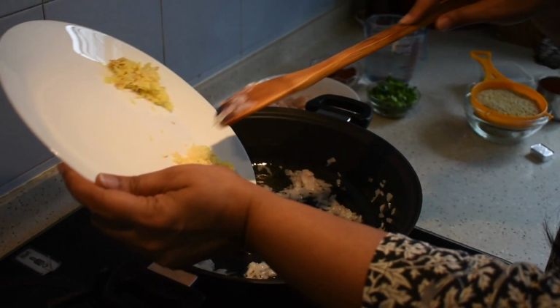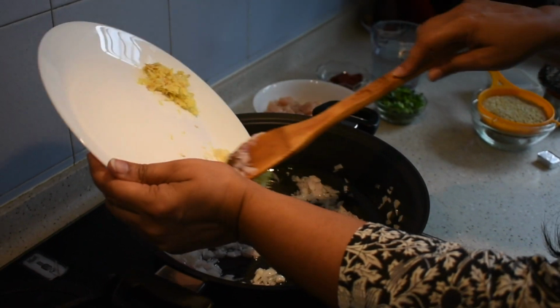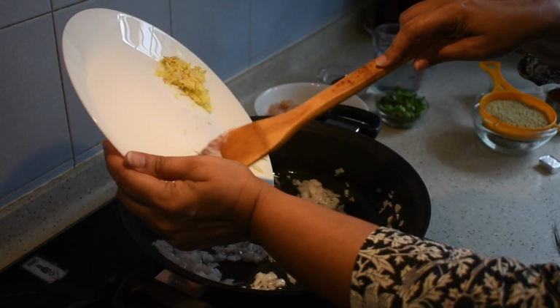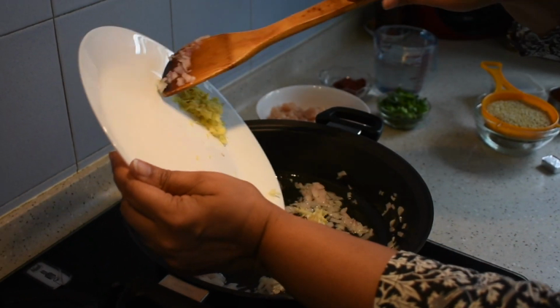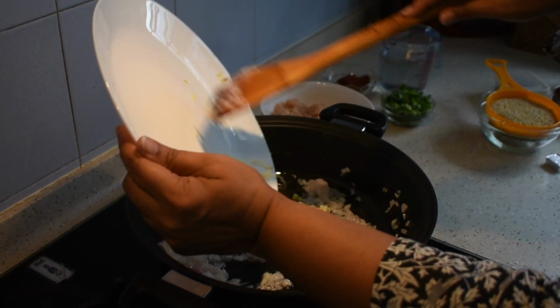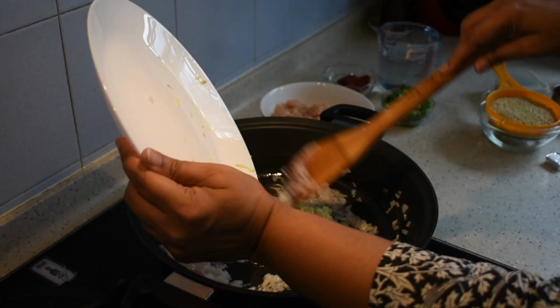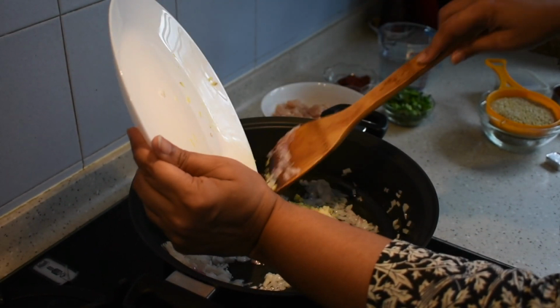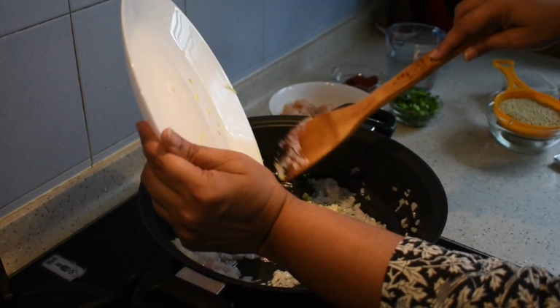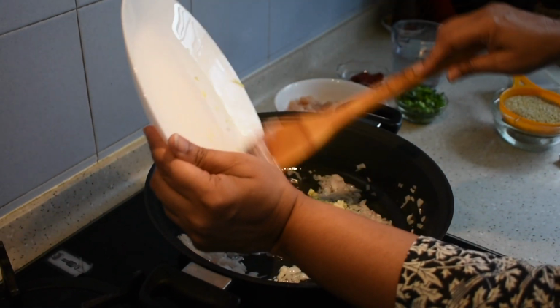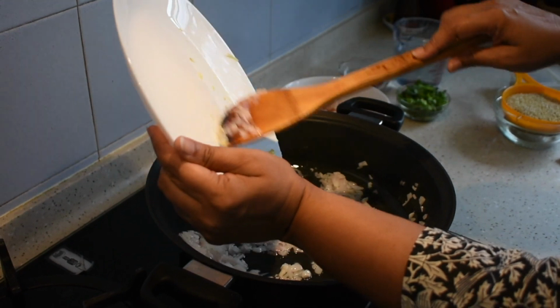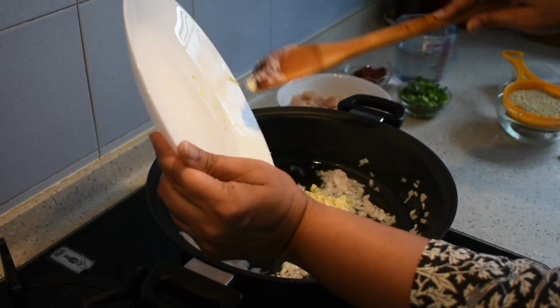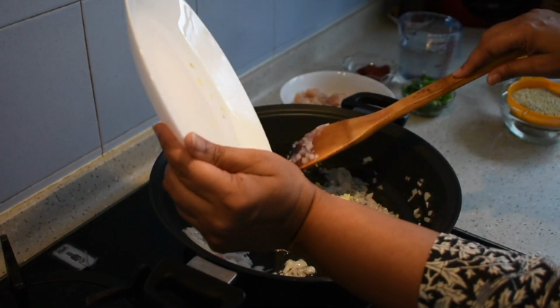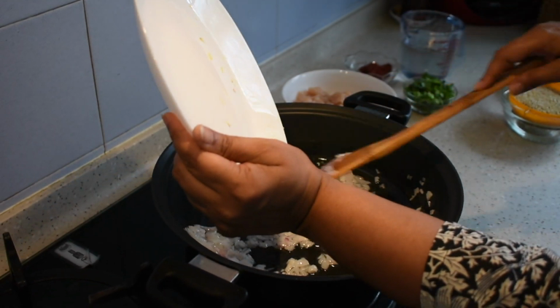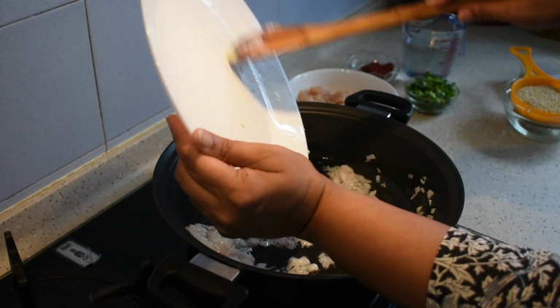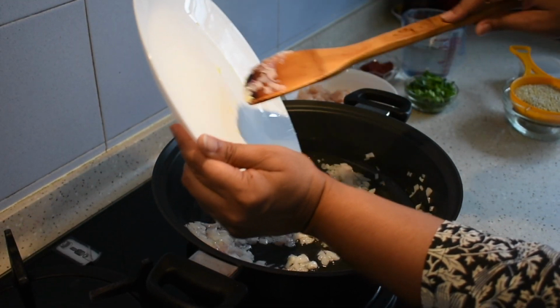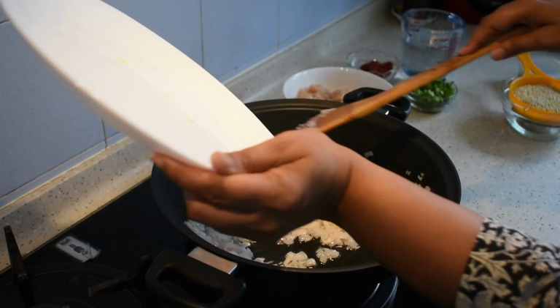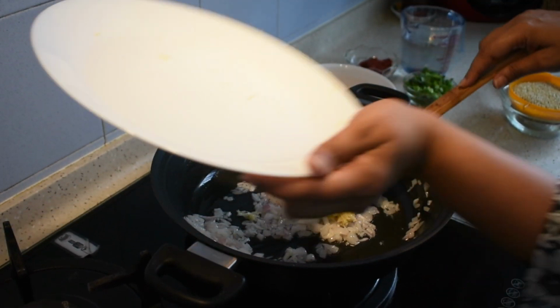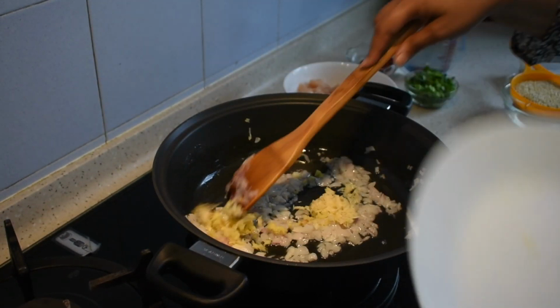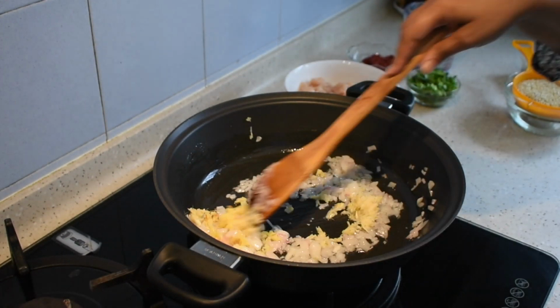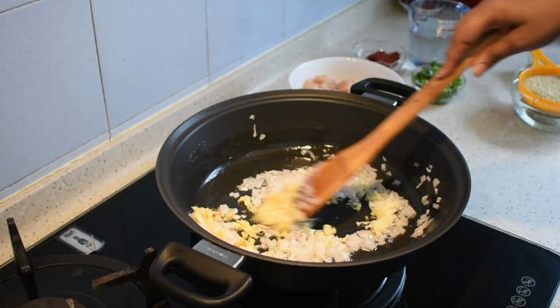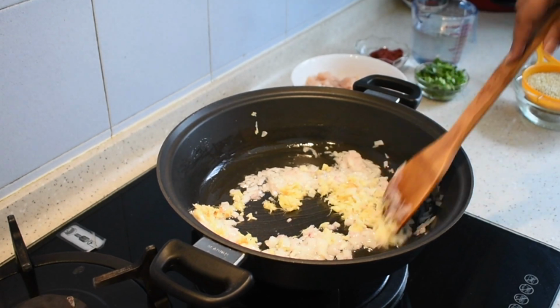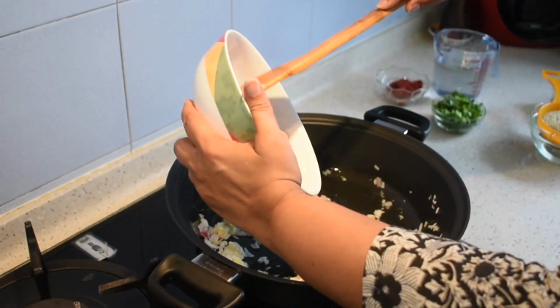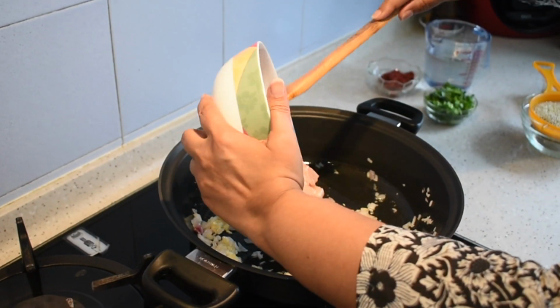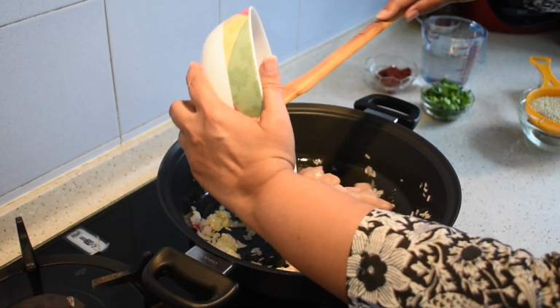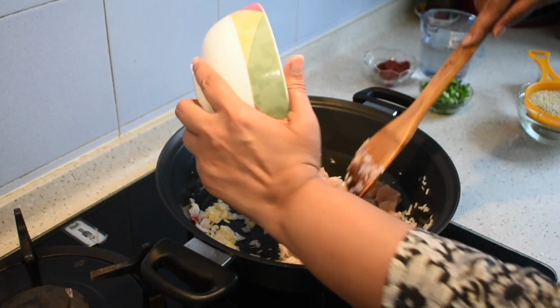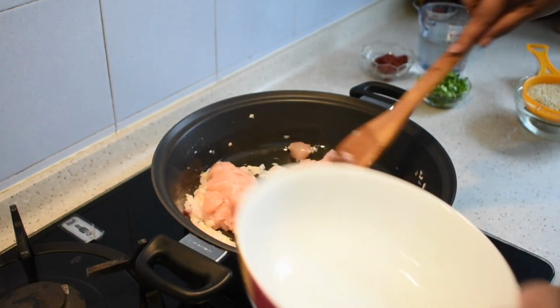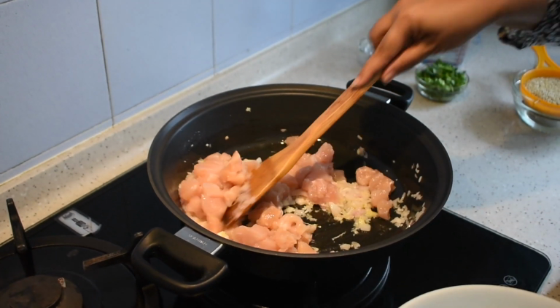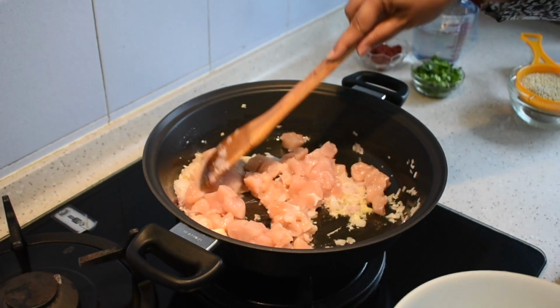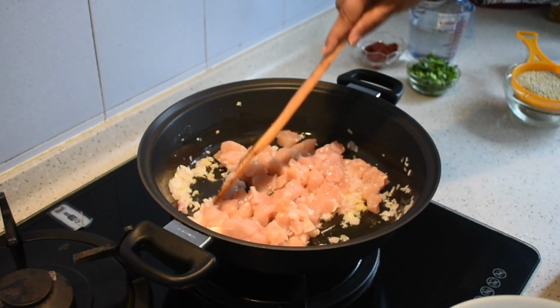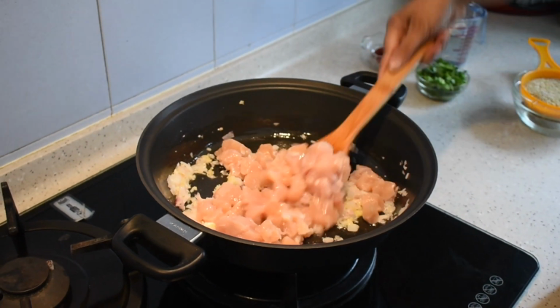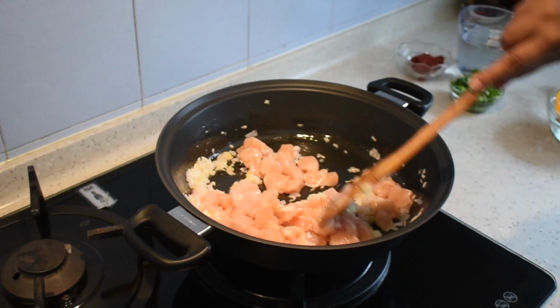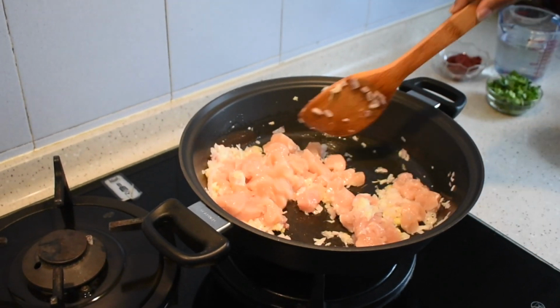Now I am adding in the garlic and ginger. If you have ginger and garlic paste together, you can use that — just add them and saute. Now I am adding in the chicken. Saute them nicely.